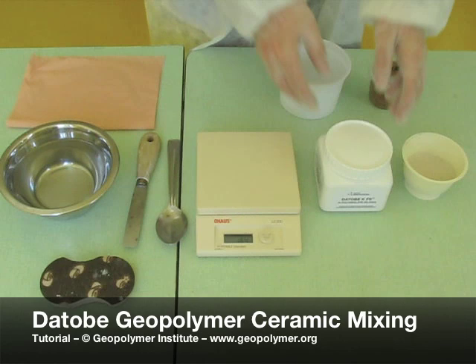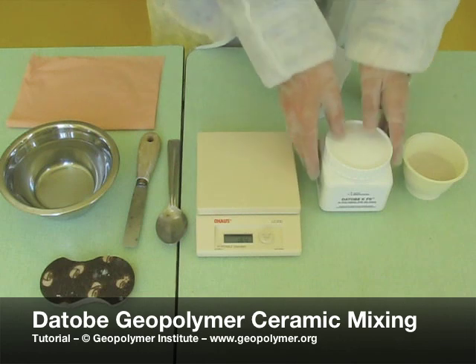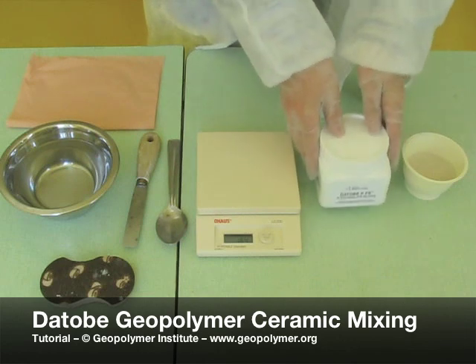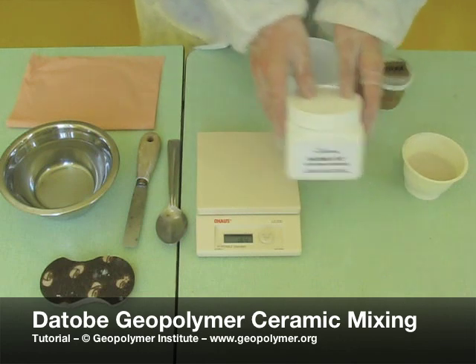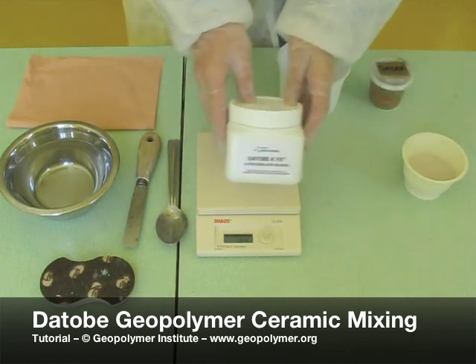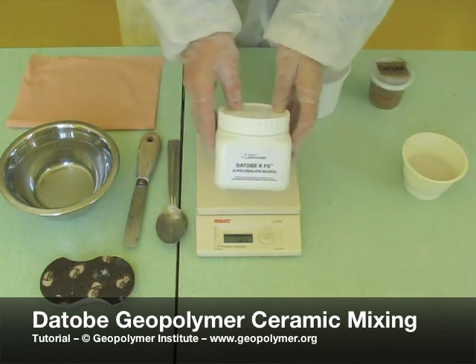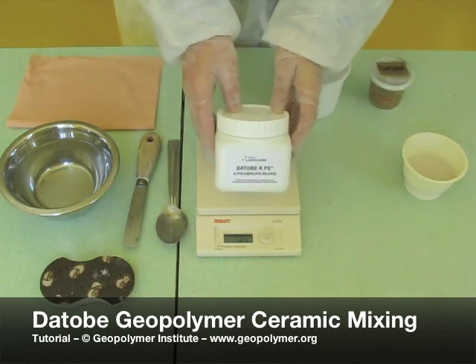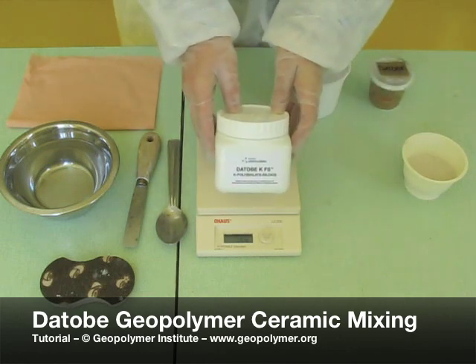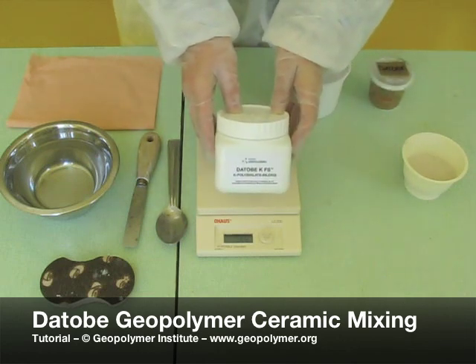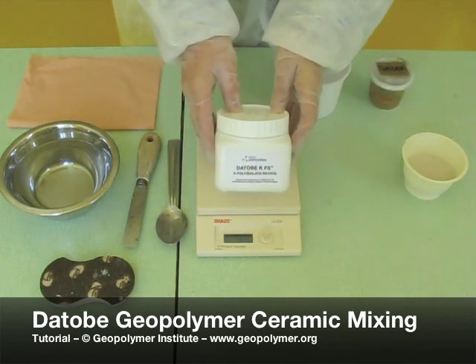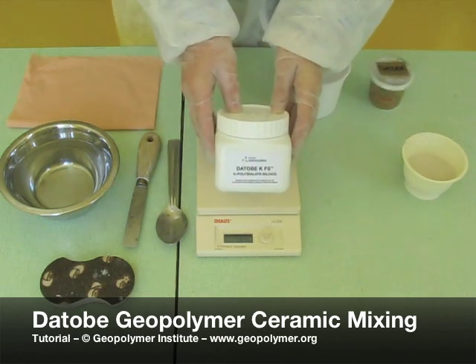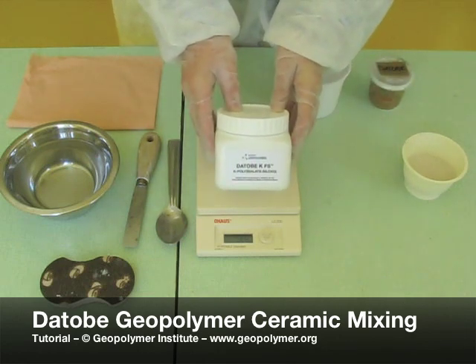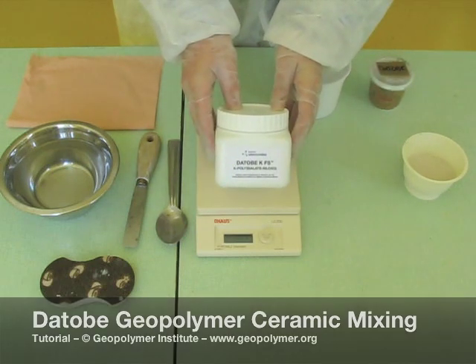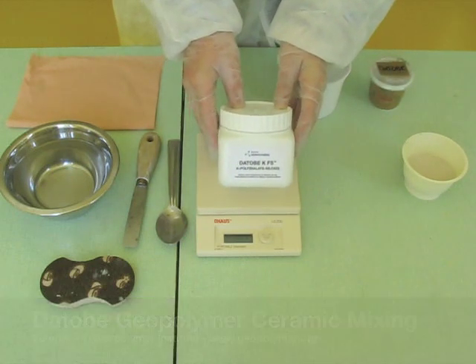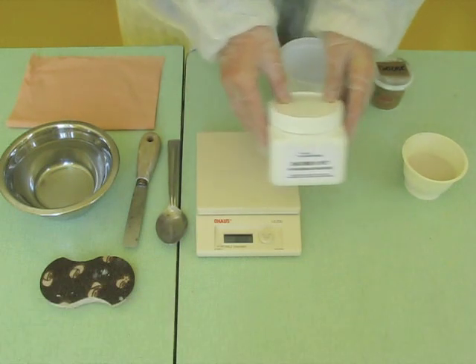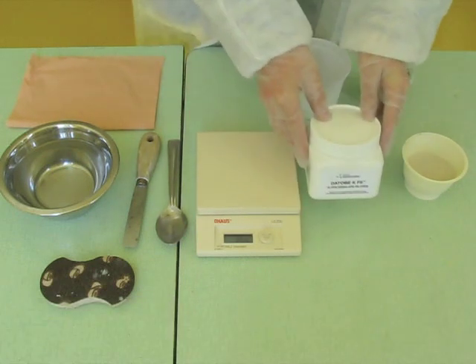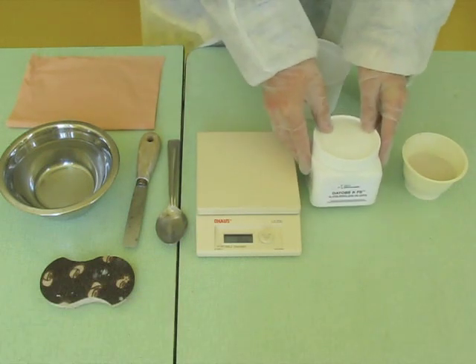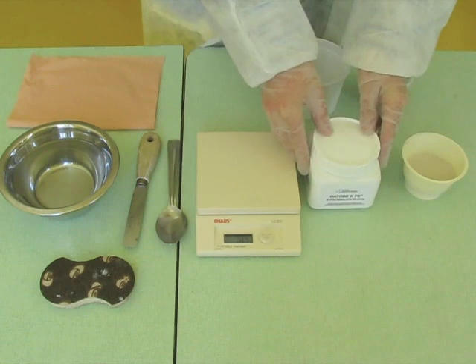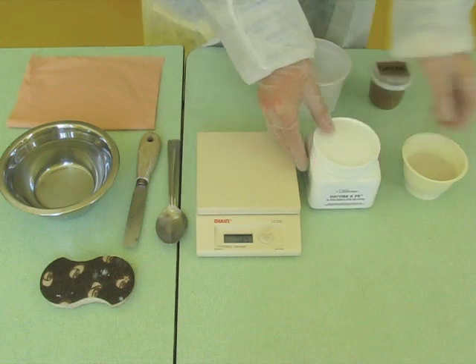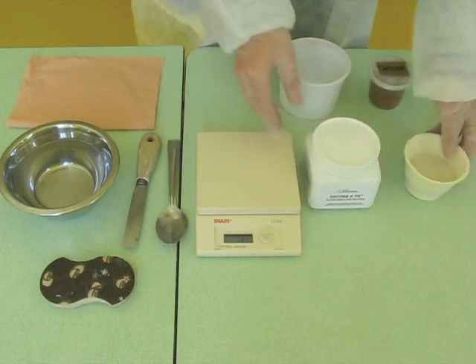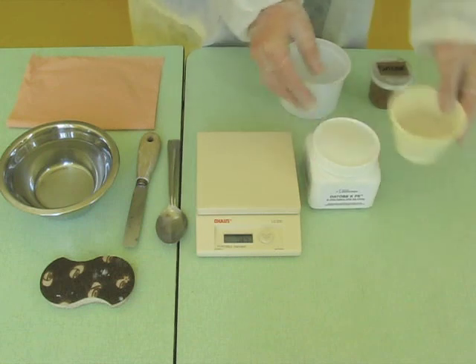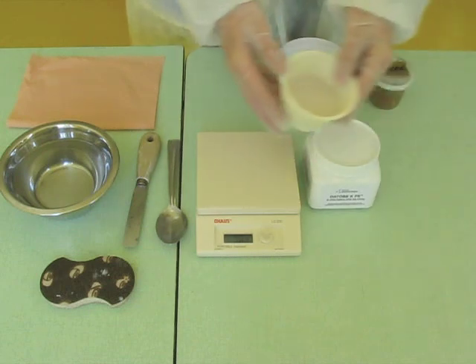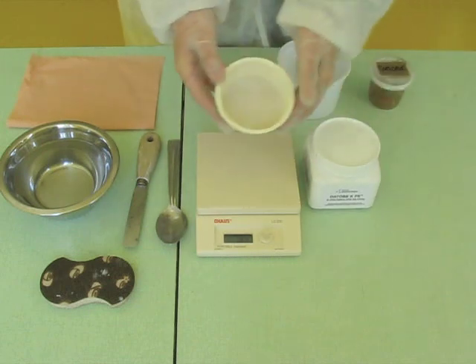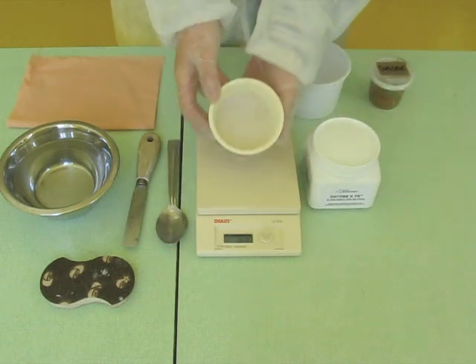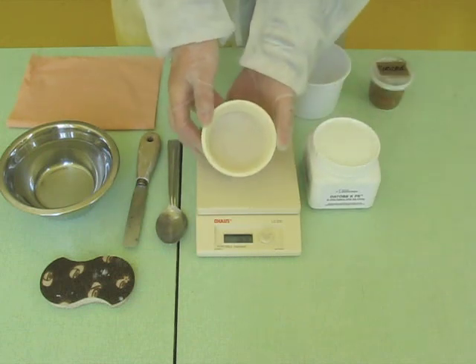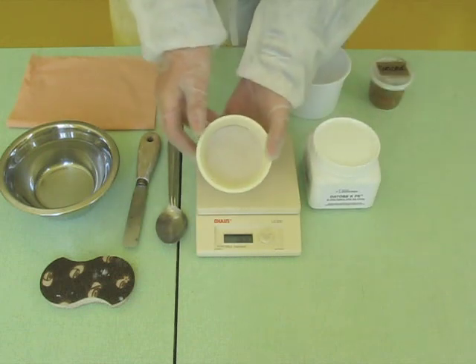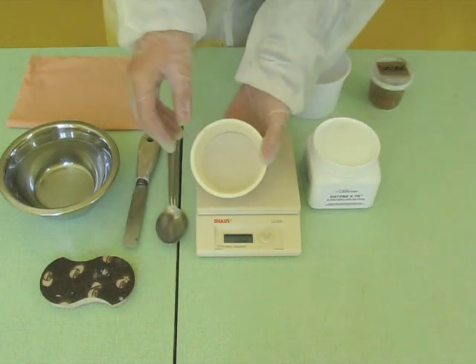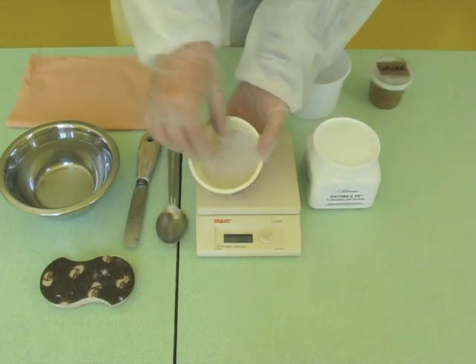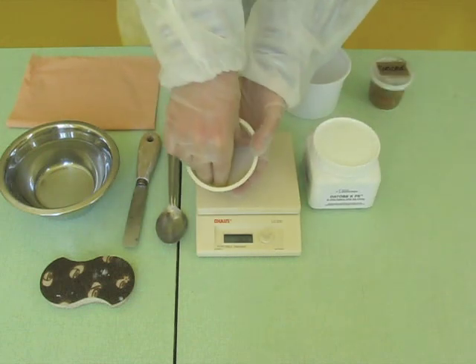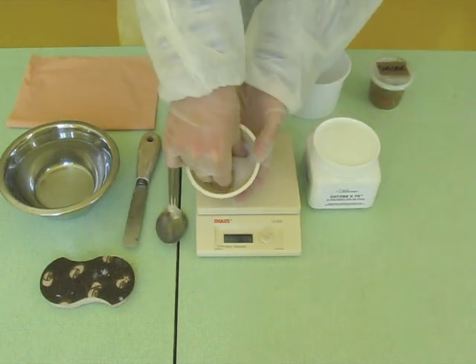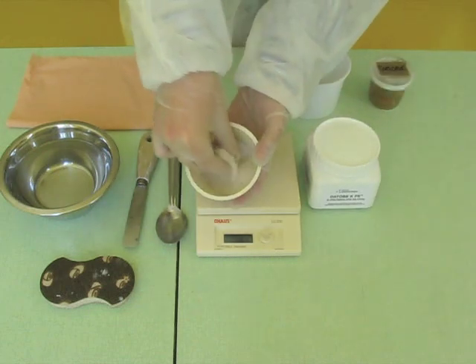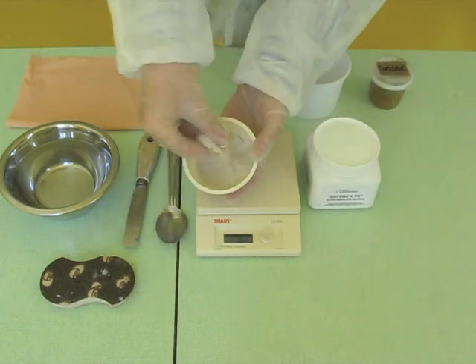This Dottobi tutorial describes the manufacture of tooling, molds, art objects, ceramics and the like. We show here the easiest method to do it.